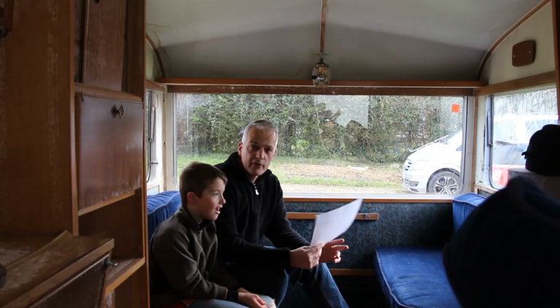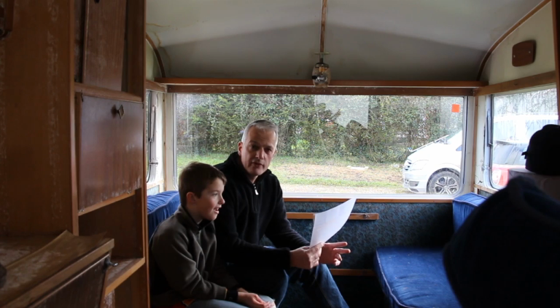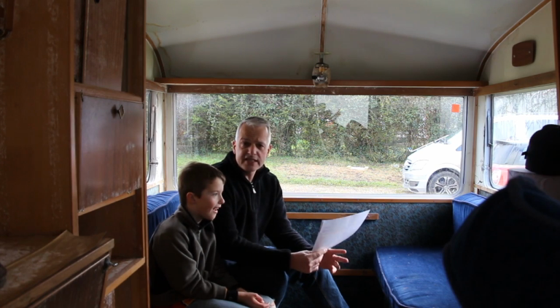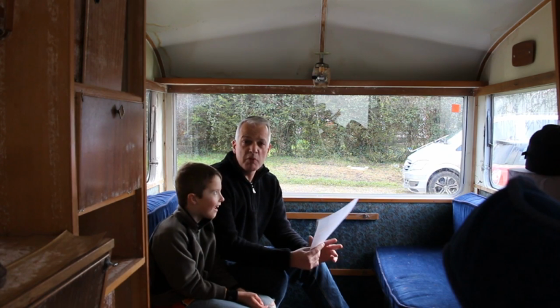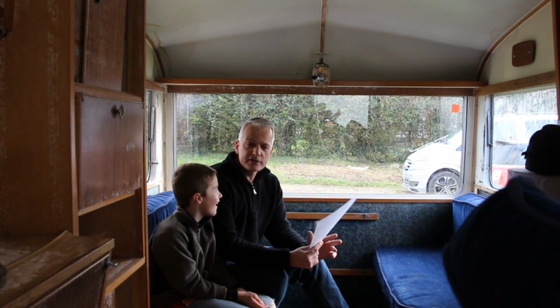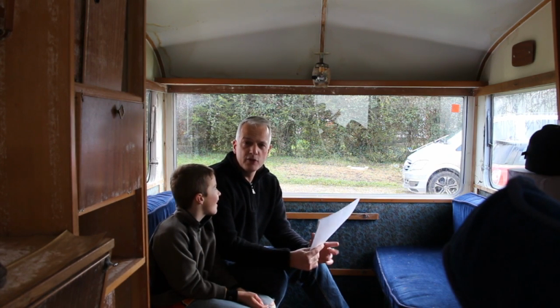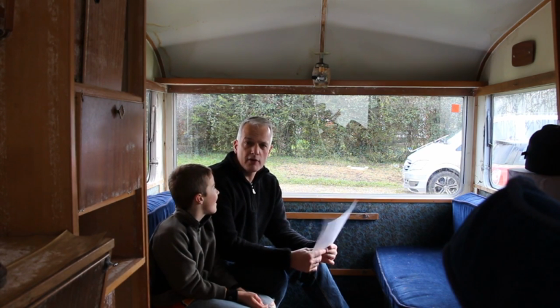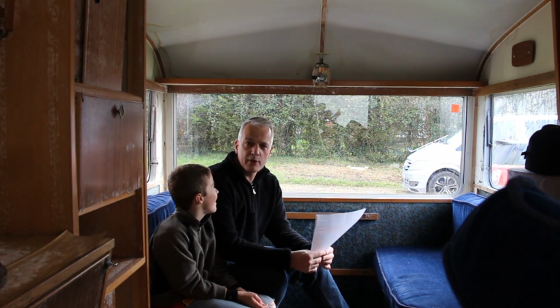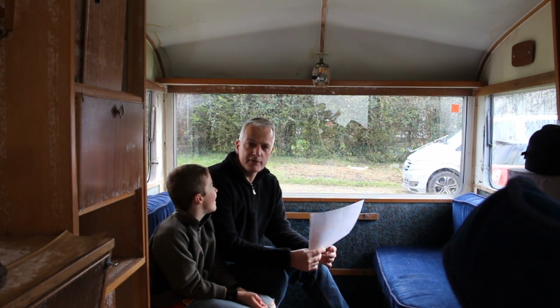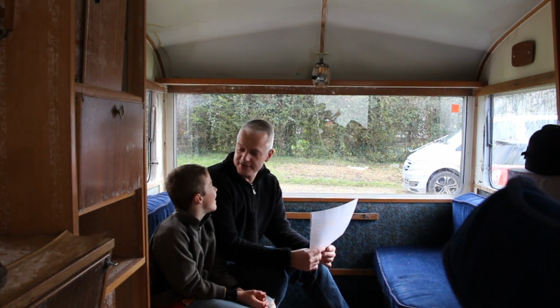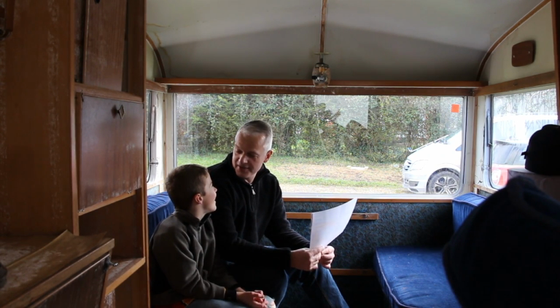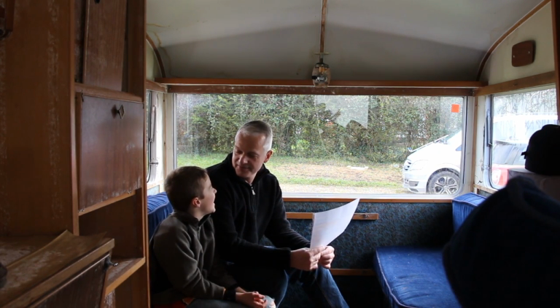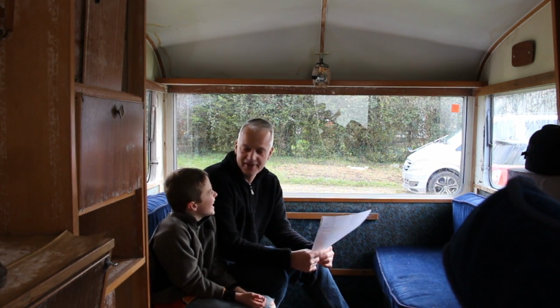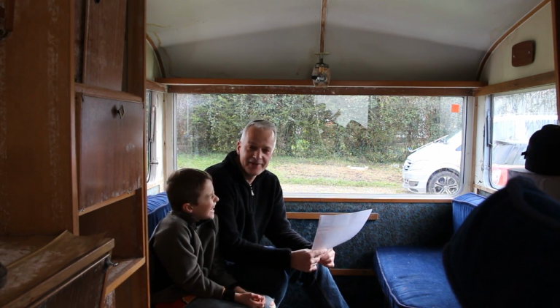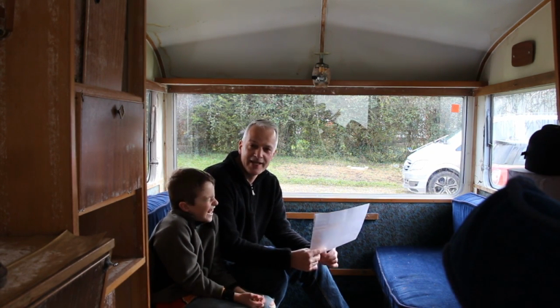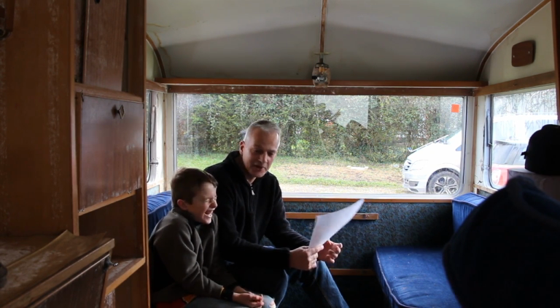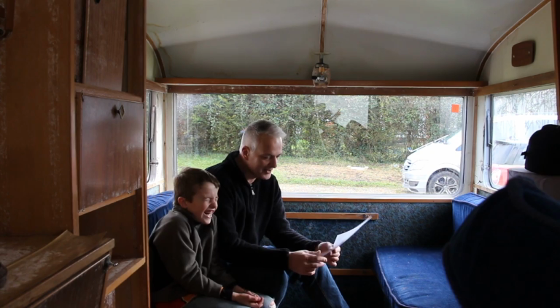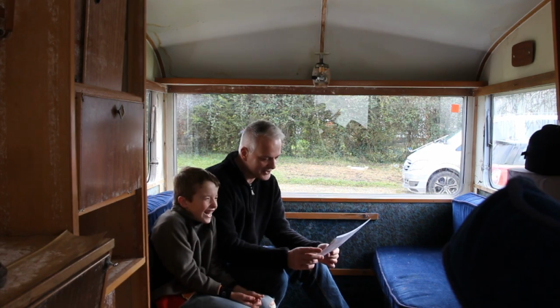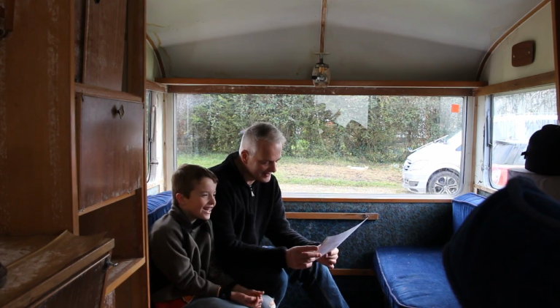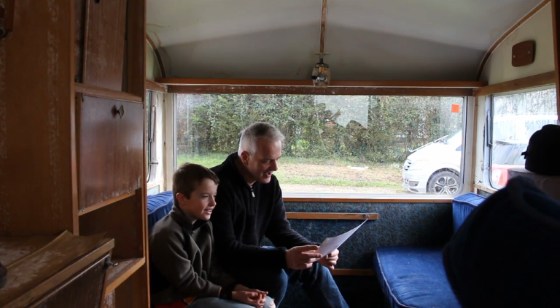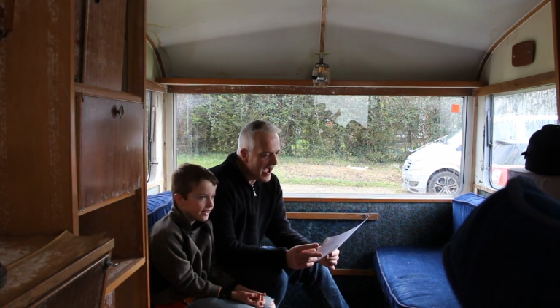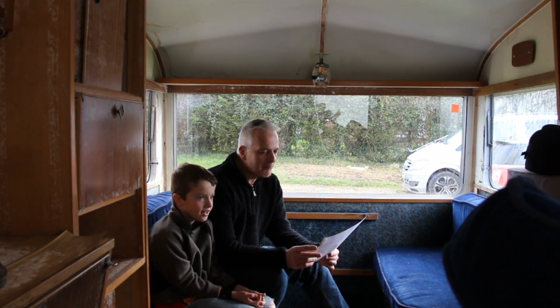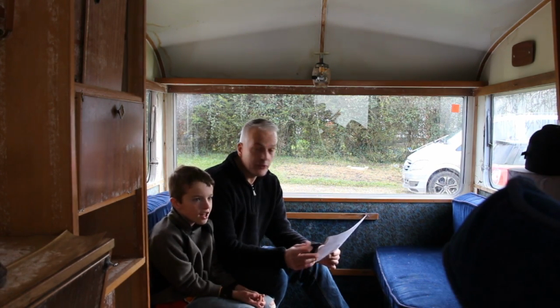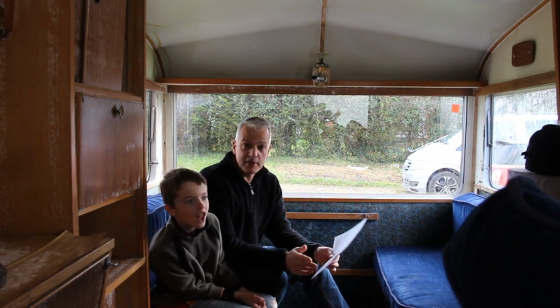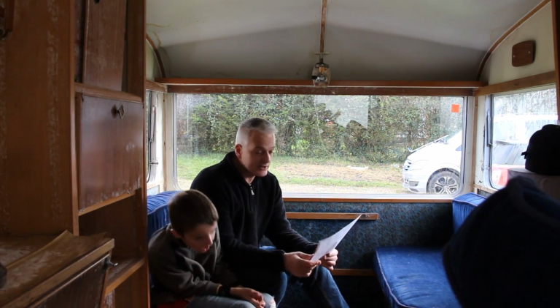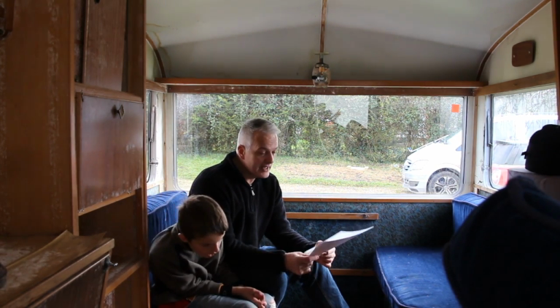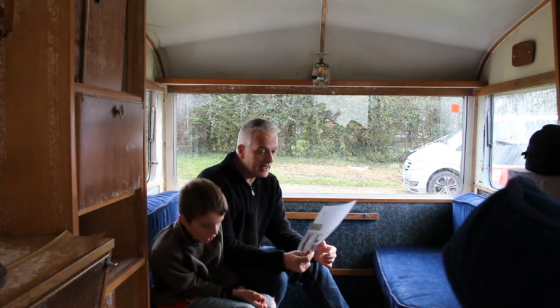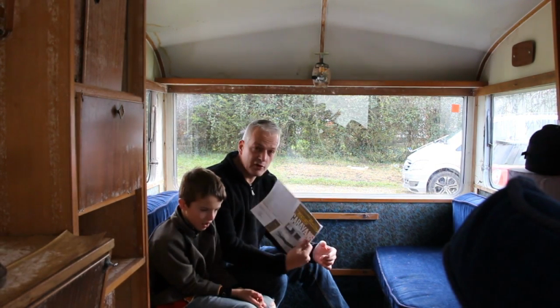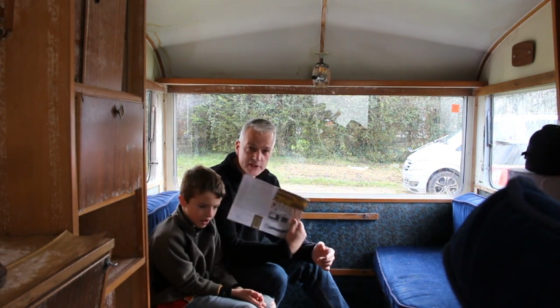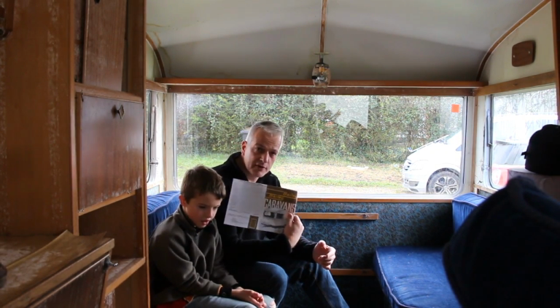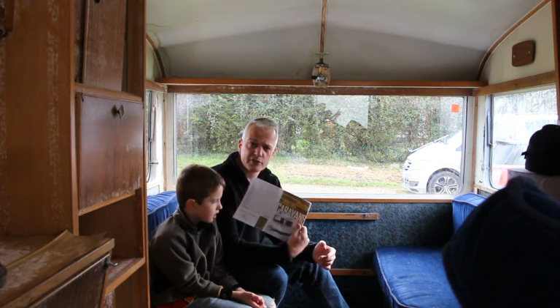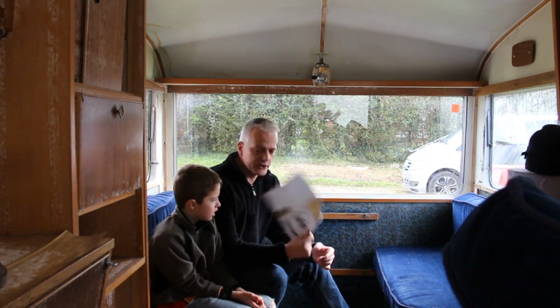This is part two of our father-son Bailey Mercado project. Thanks to Bailey Bristol we have copies of the original brochure.